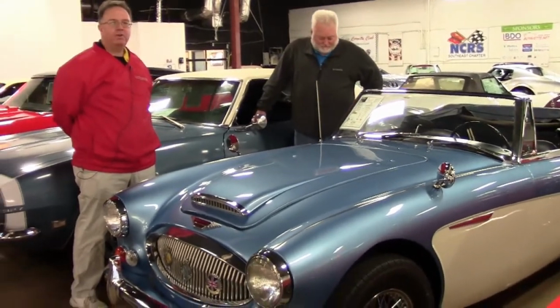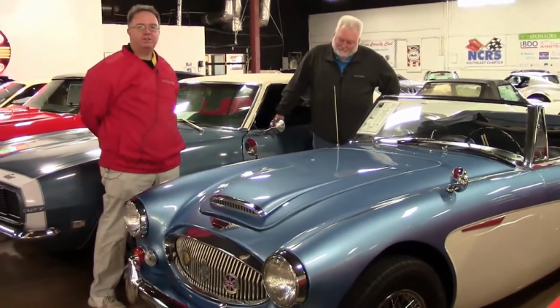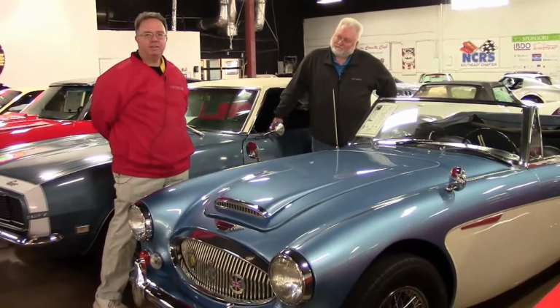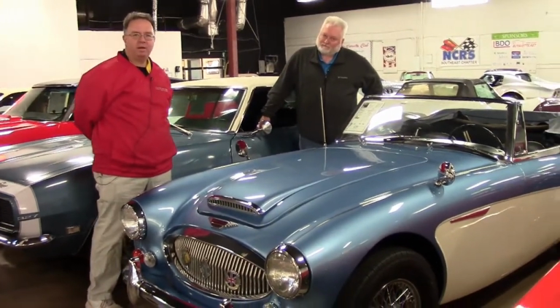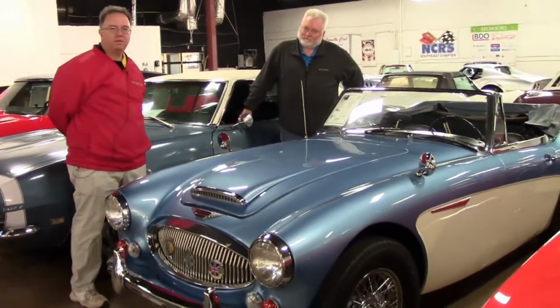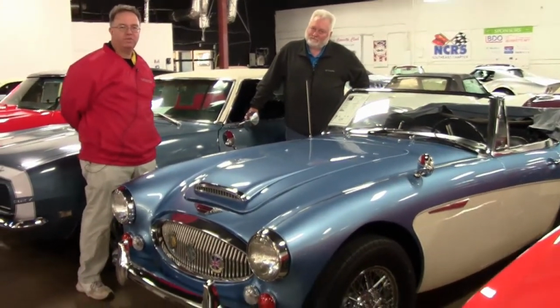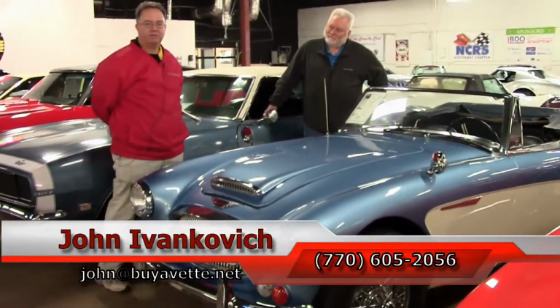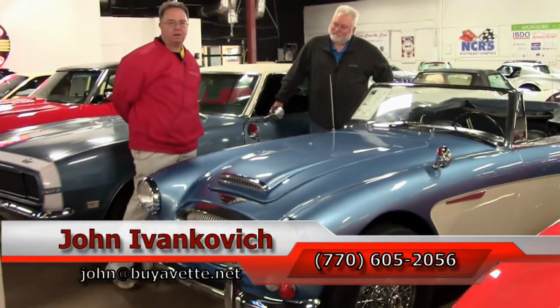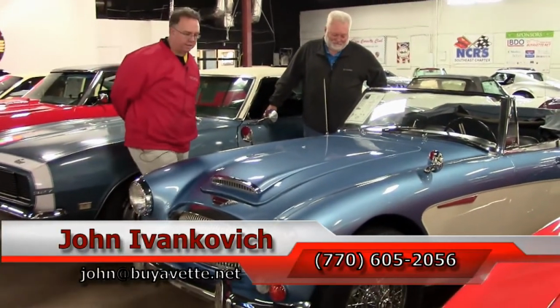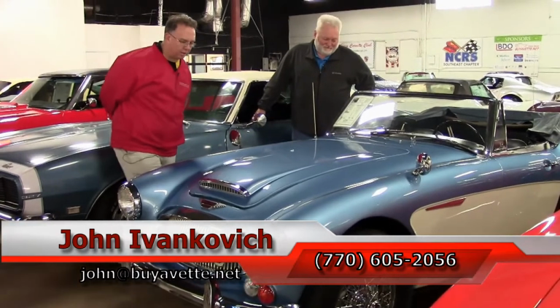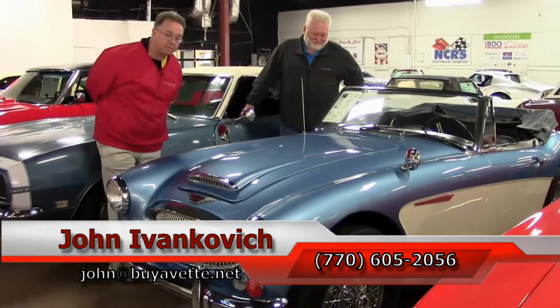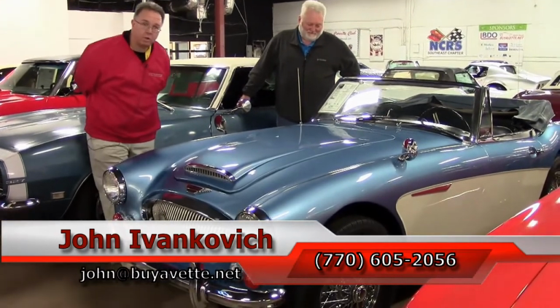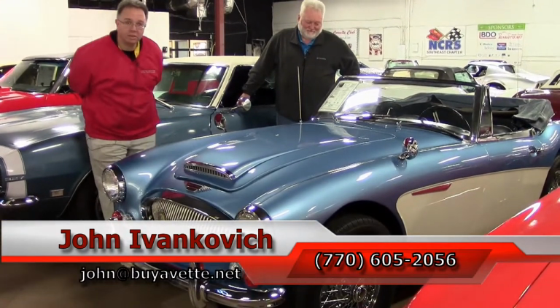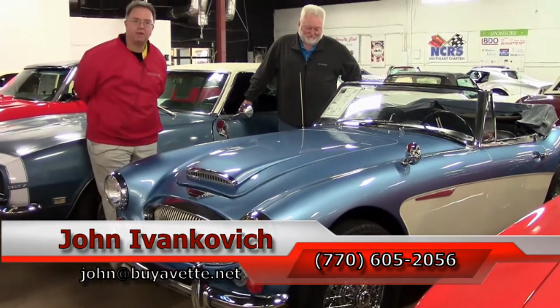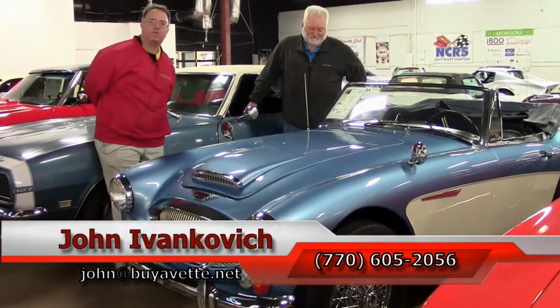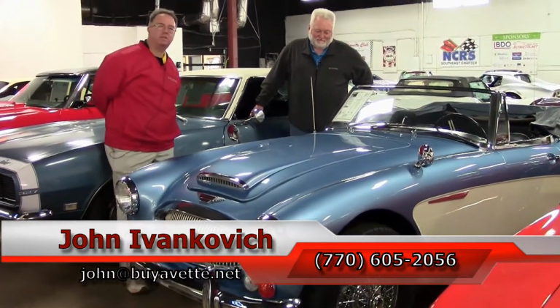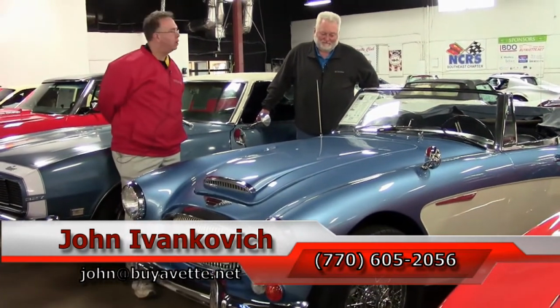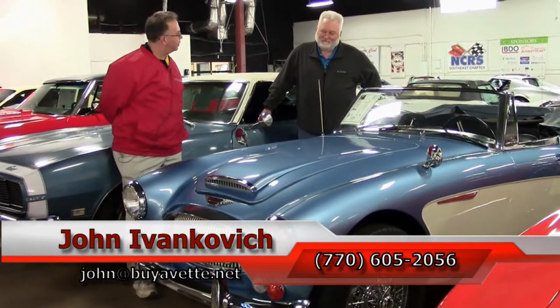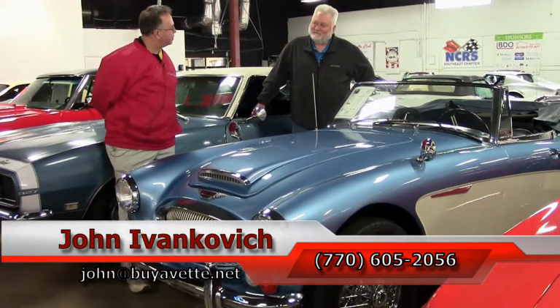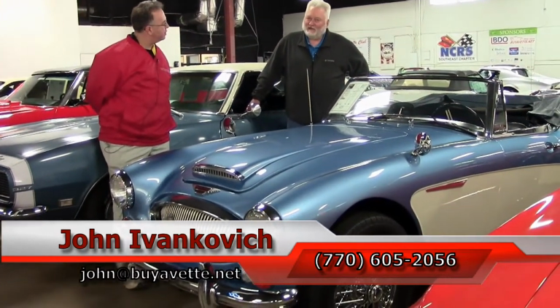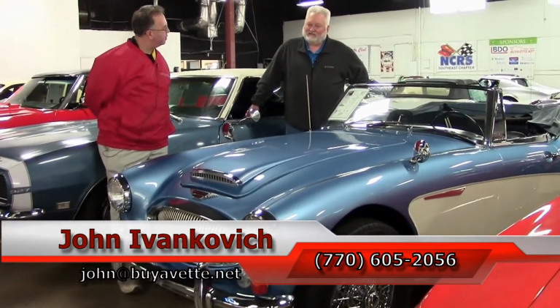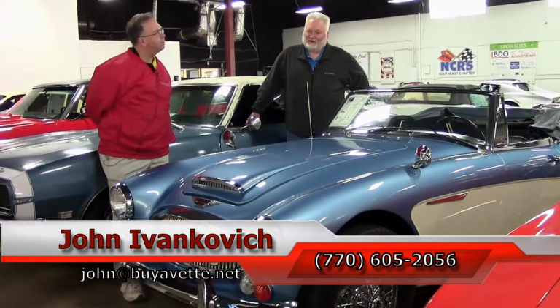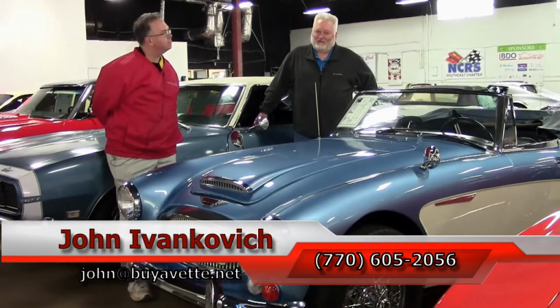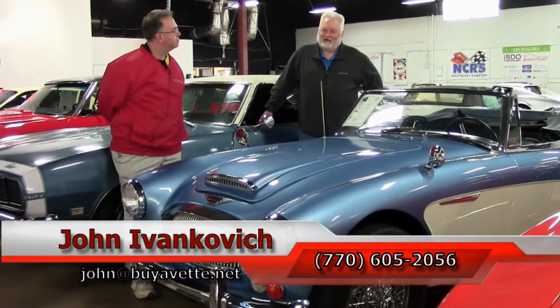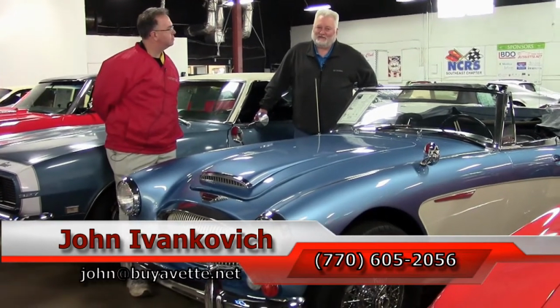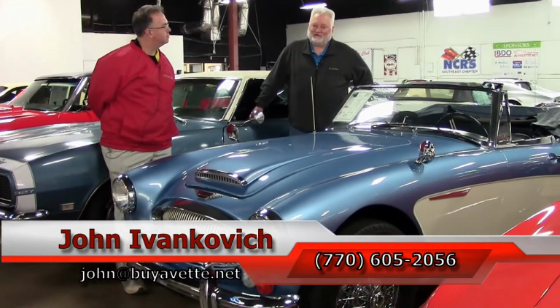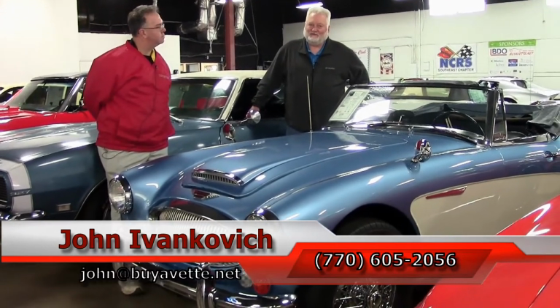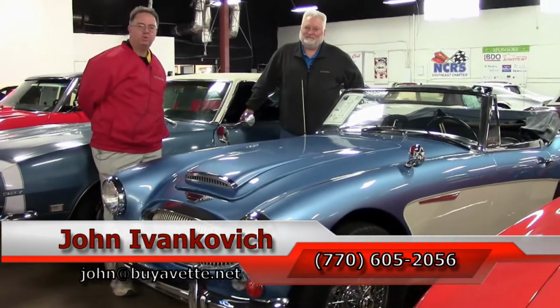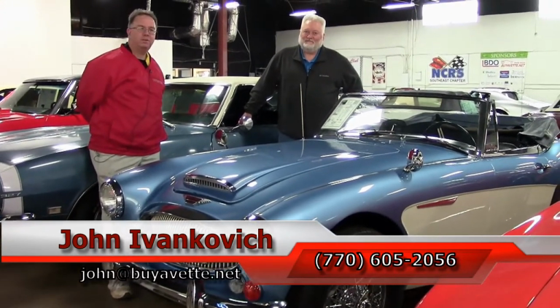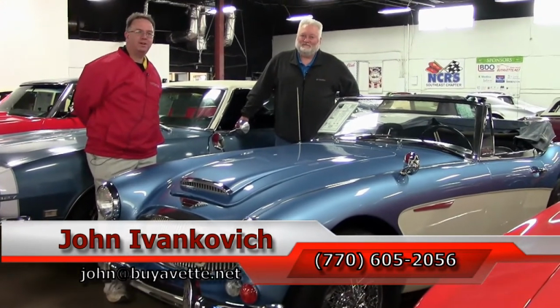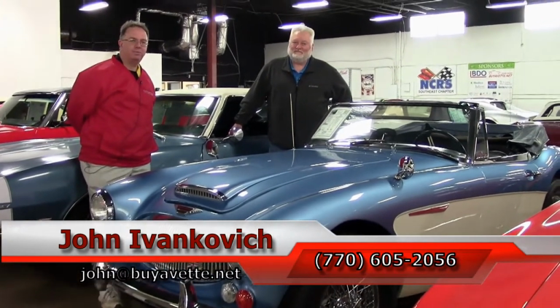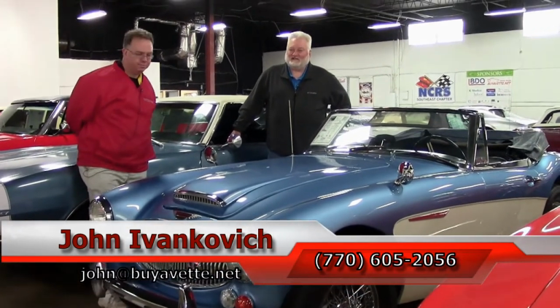Folks, as you can see, we've got all sorts of fun, interesting cars. Give us a call: 770-605-2056. Or you can grab Jeff at 770-883-9263. We'll see you all out on the road. Thanks, John.